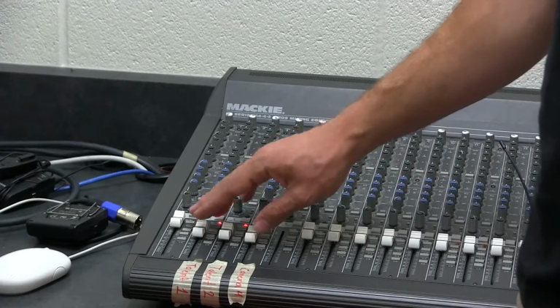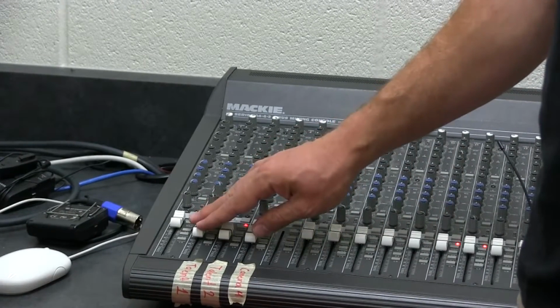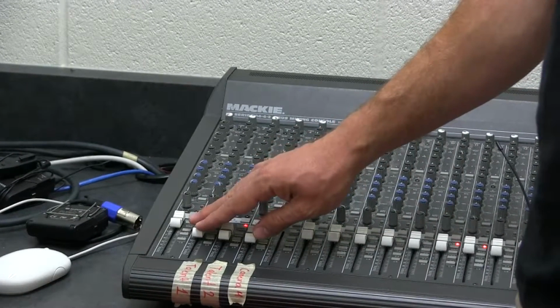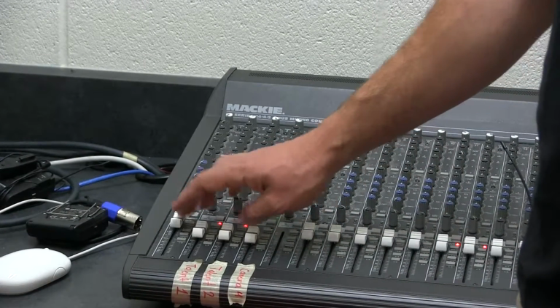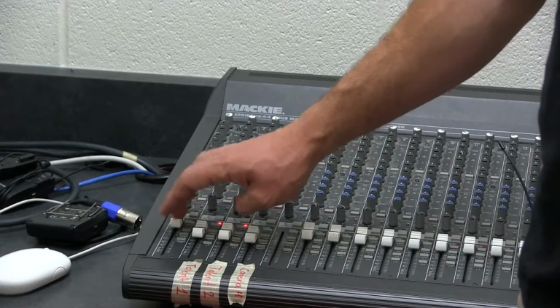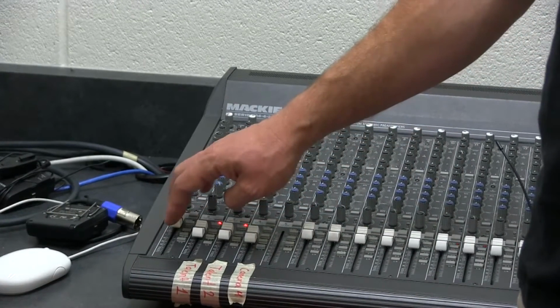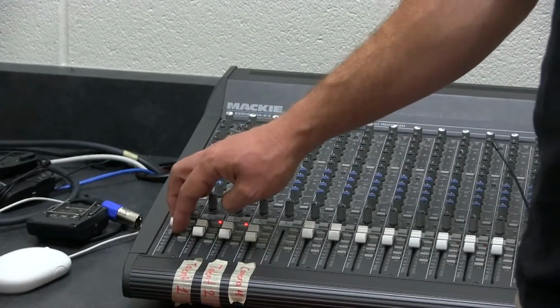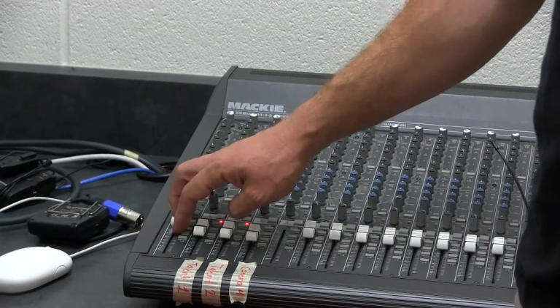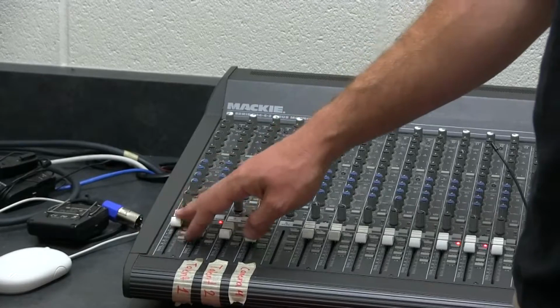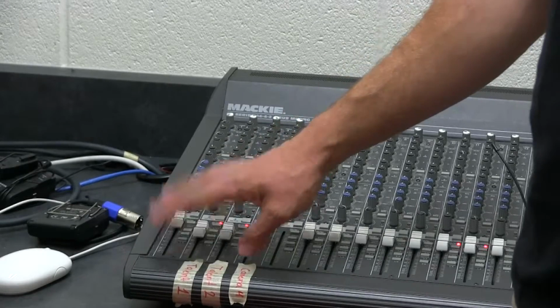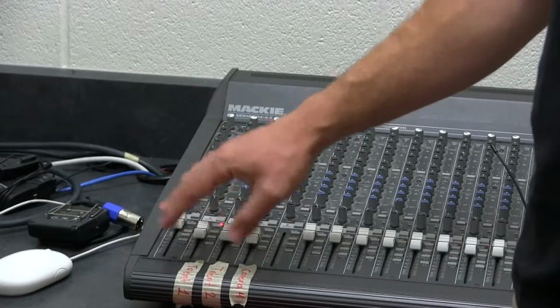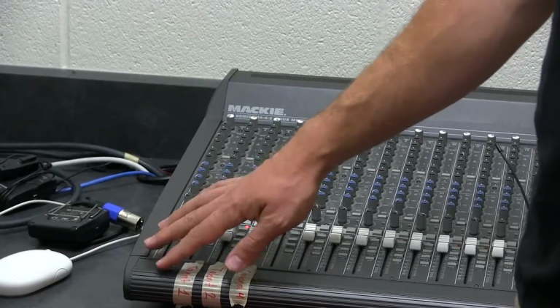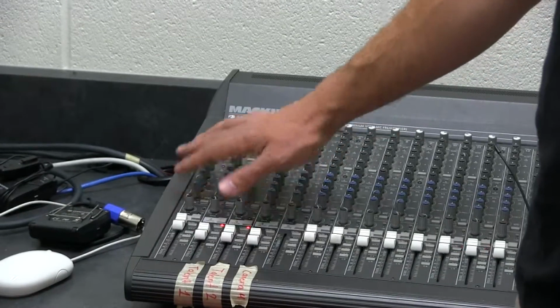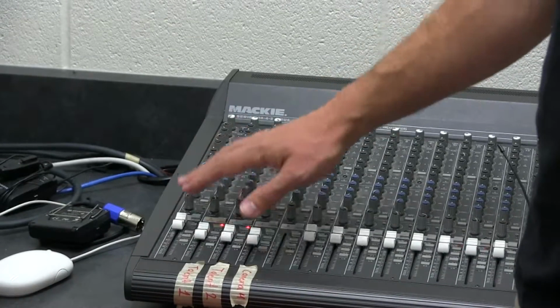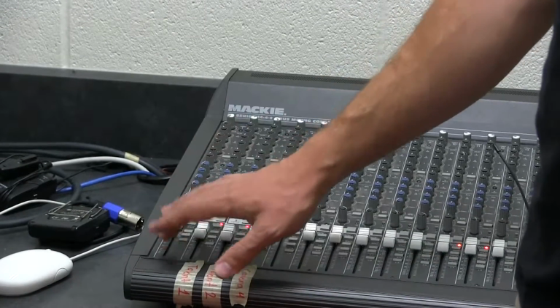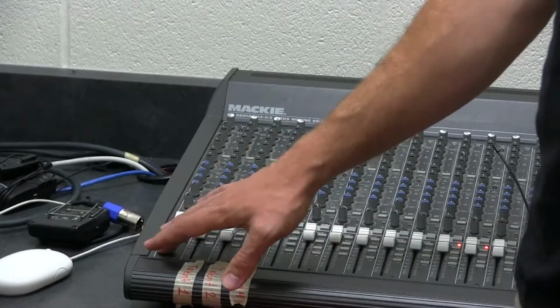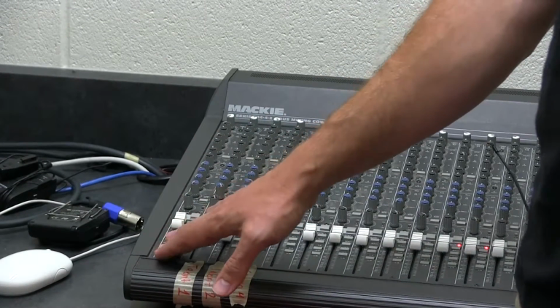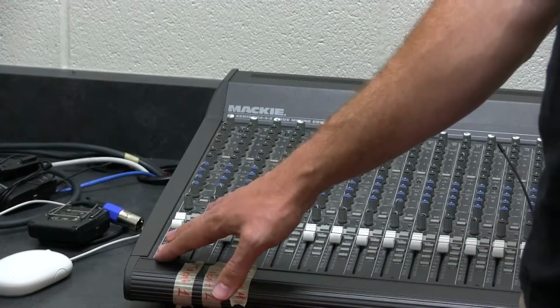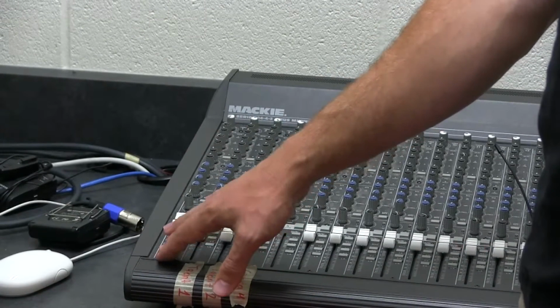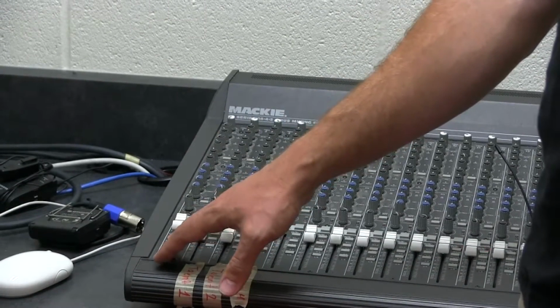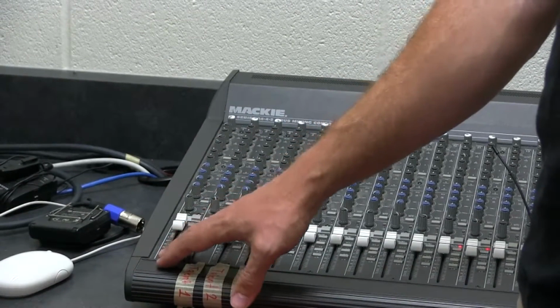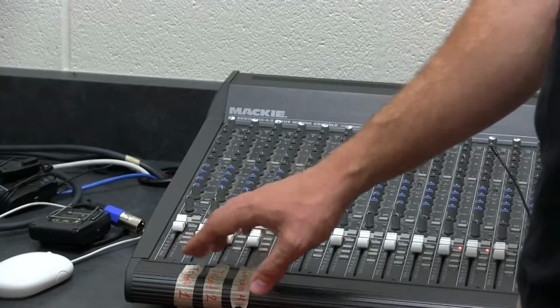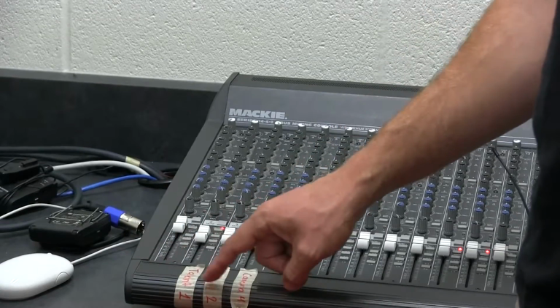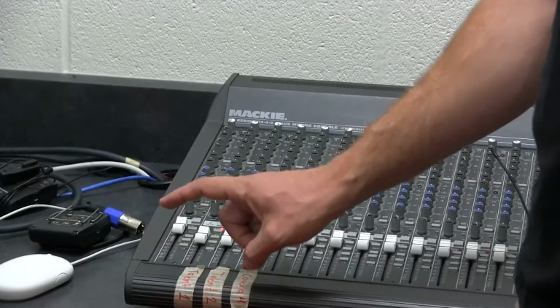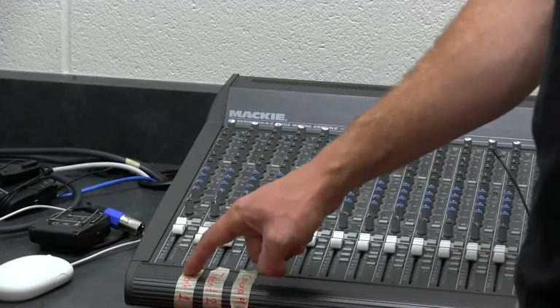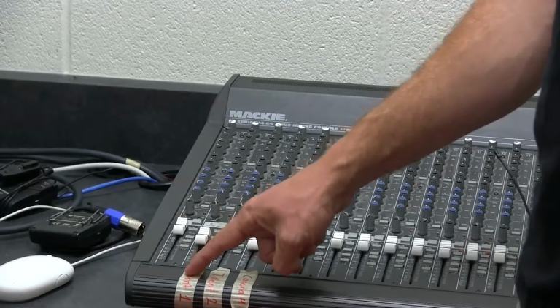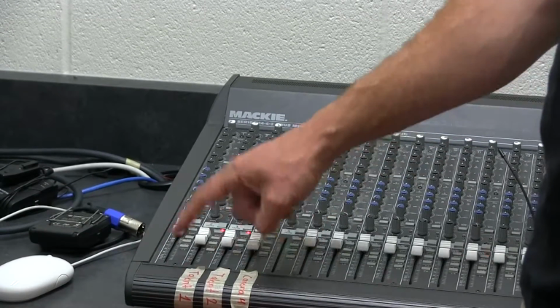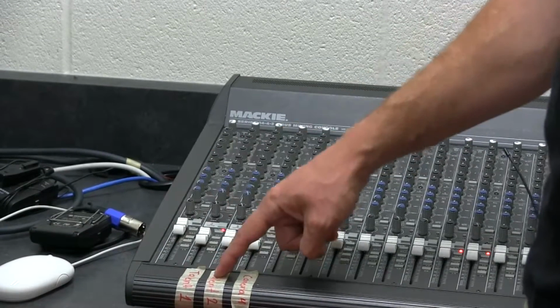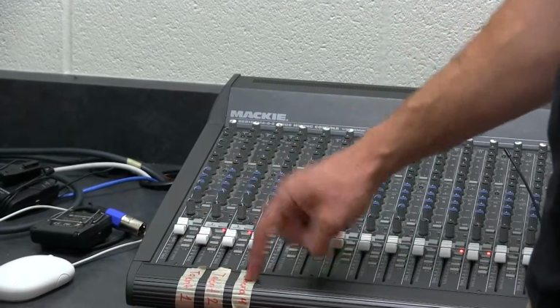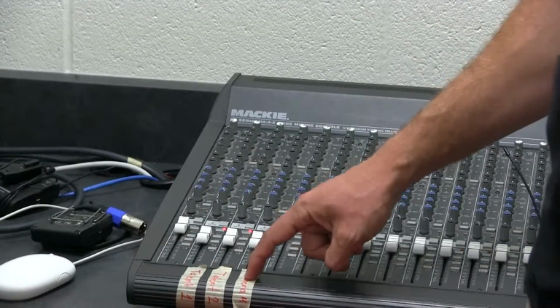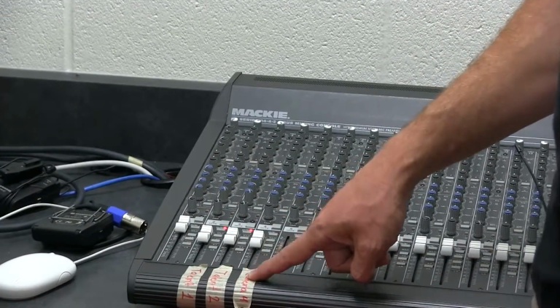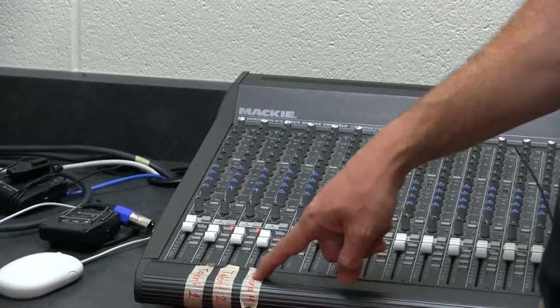Set these to the U. We don't use the first one because it's broken, so just ignore it — I should put tape over it or something. So the first talent is this slider, second talent is the next one, and then if we have extras, we use the one after that.